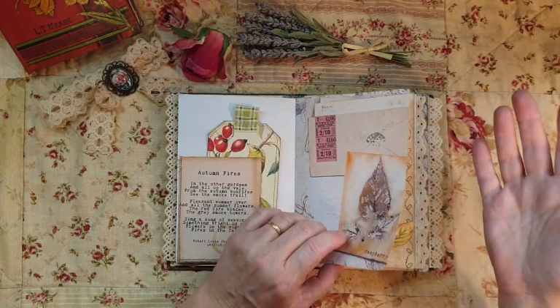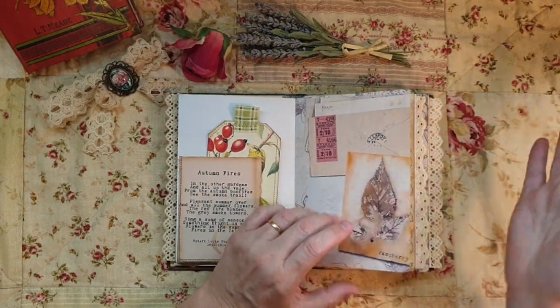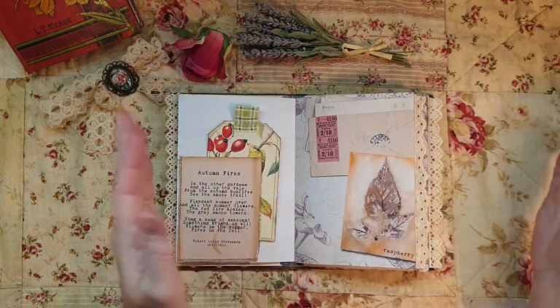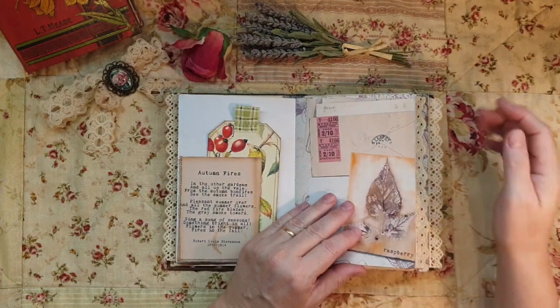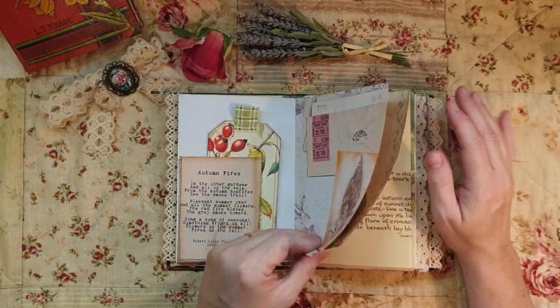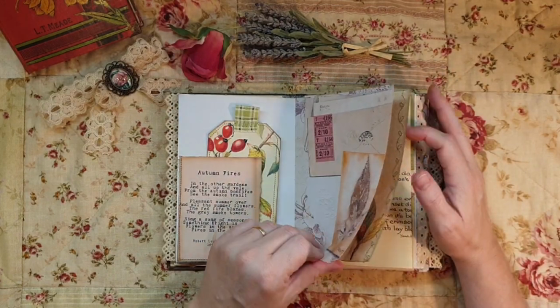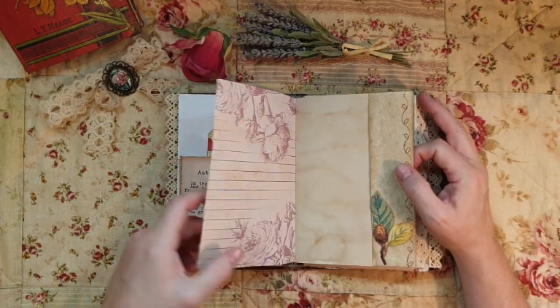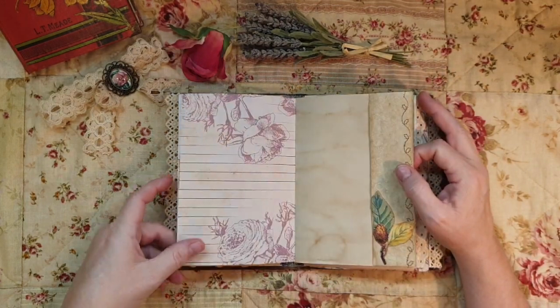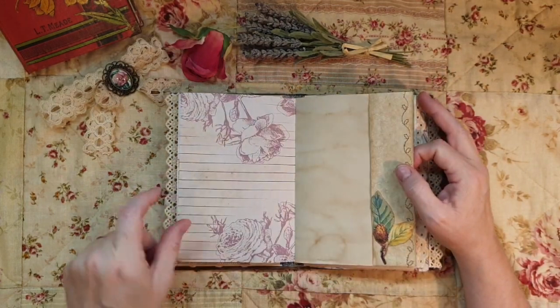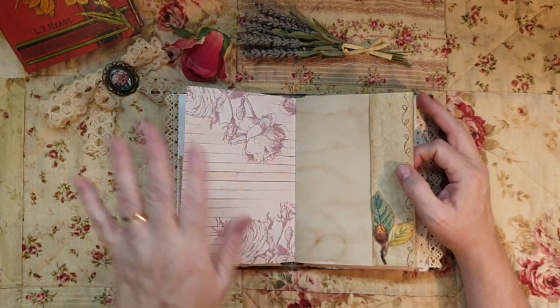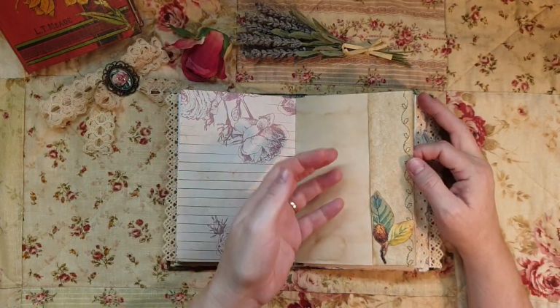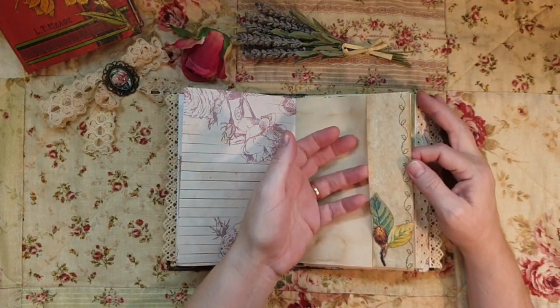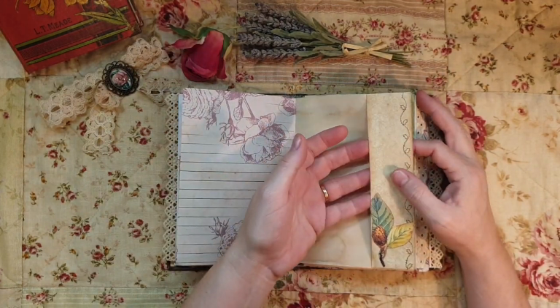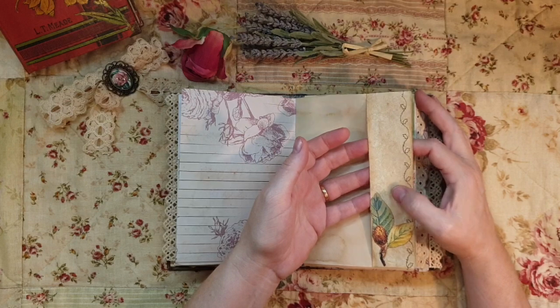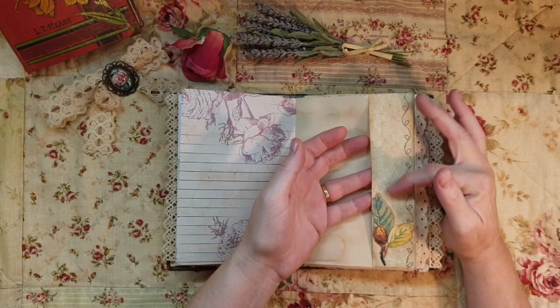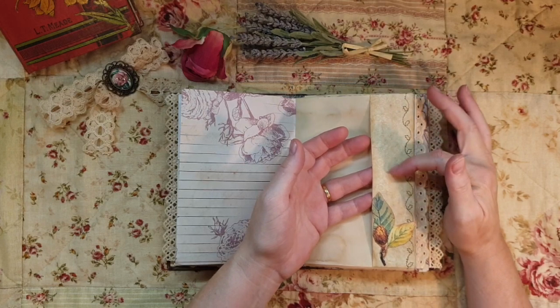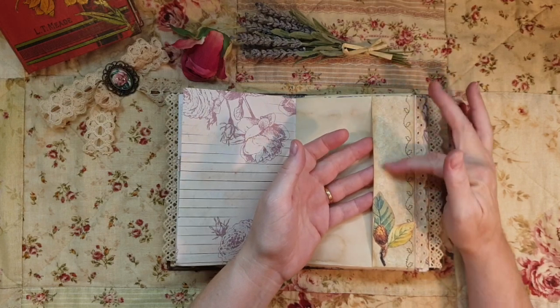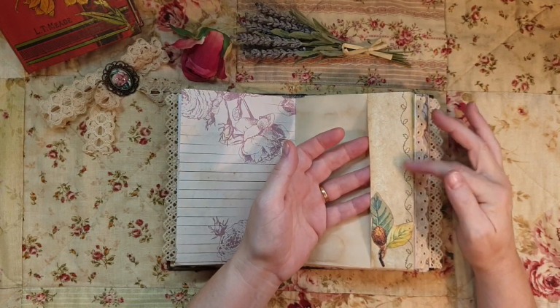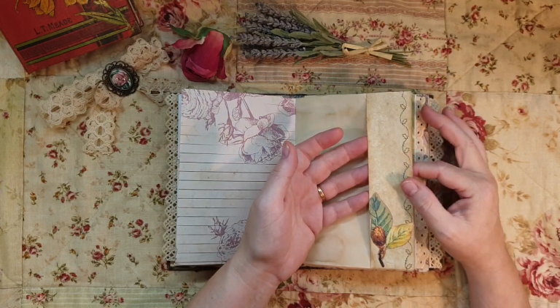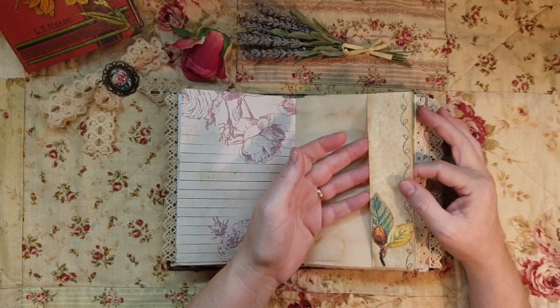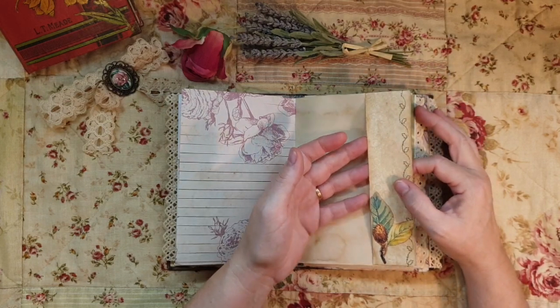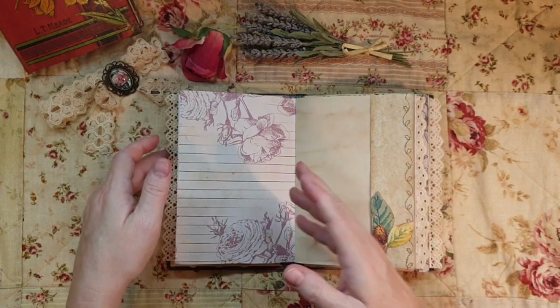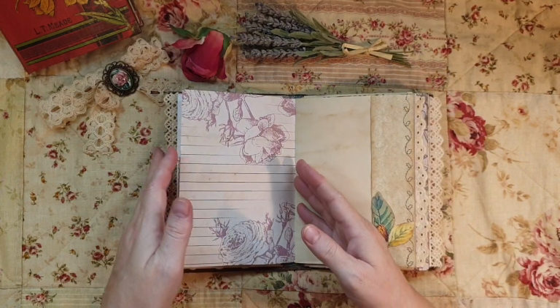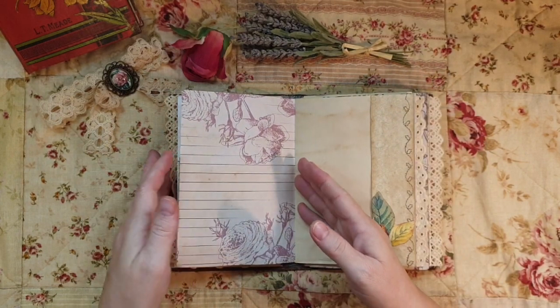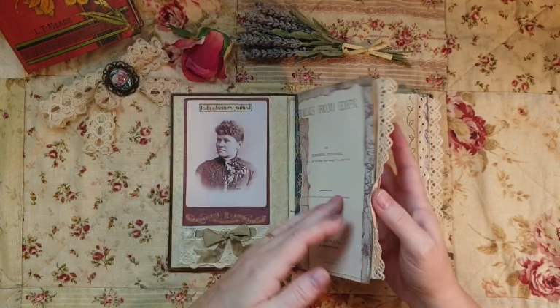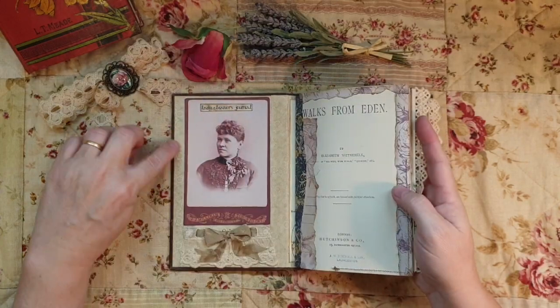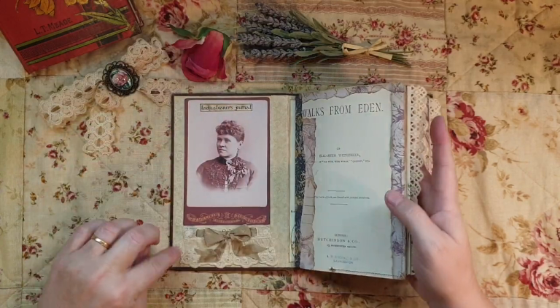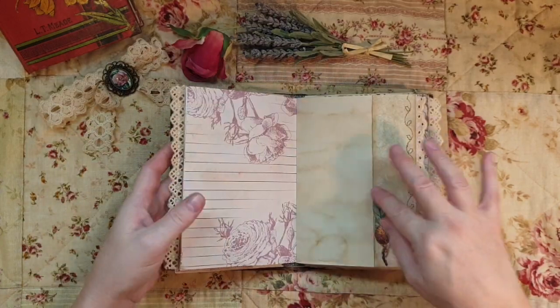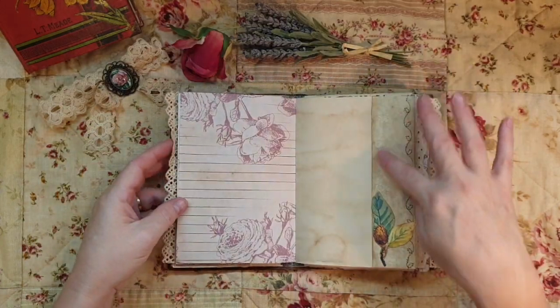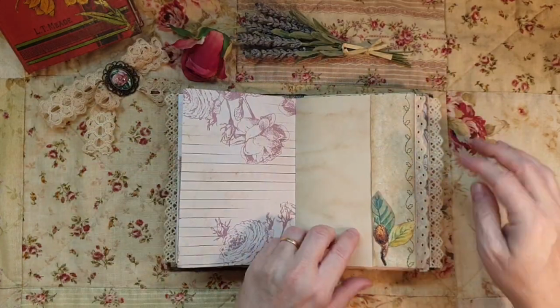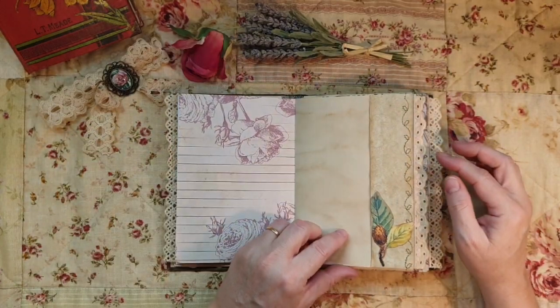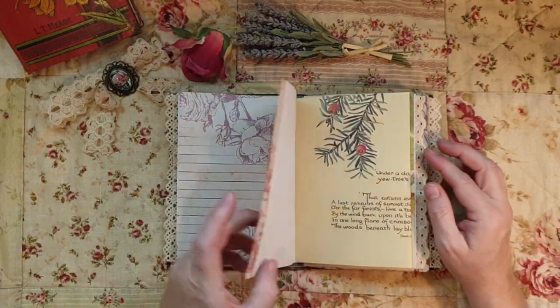This is the only bit left over from that front cover paper, so I thought I'm going to use it as a tuck spot.